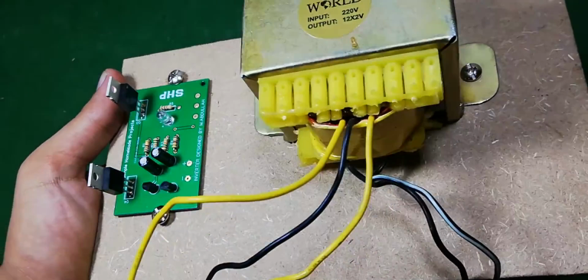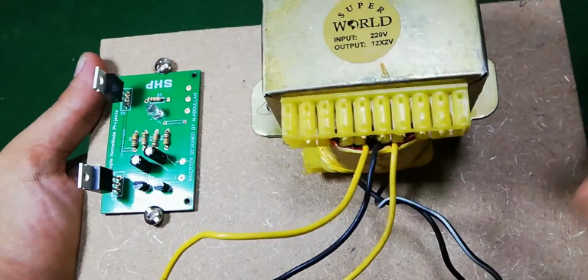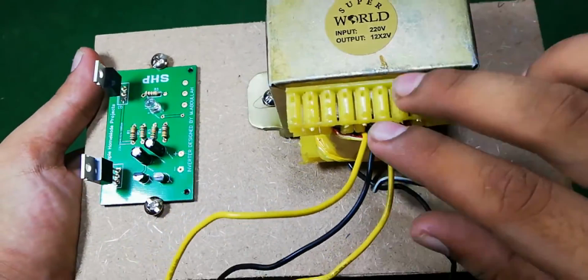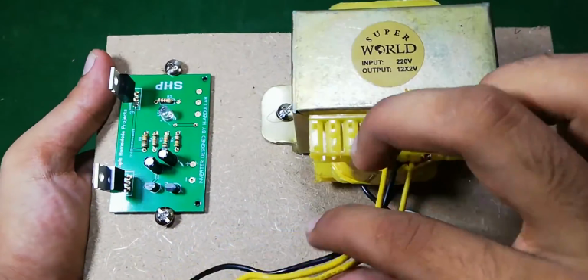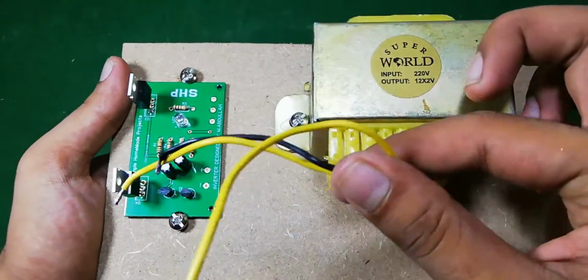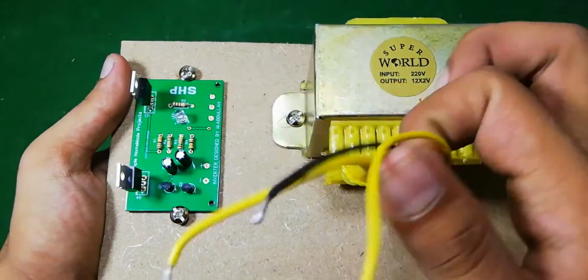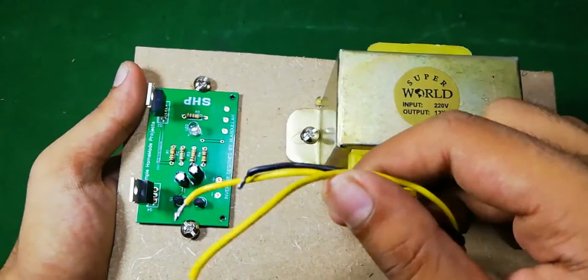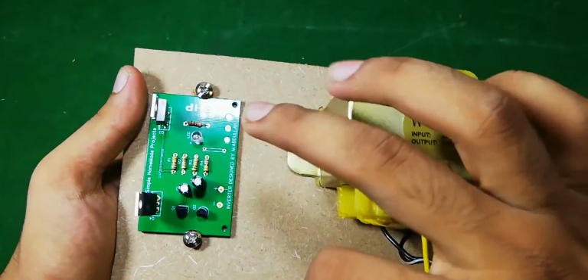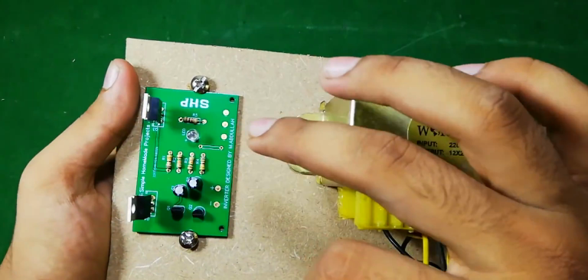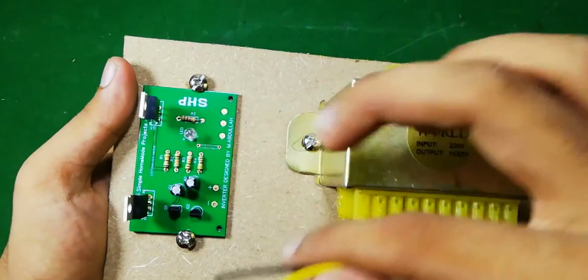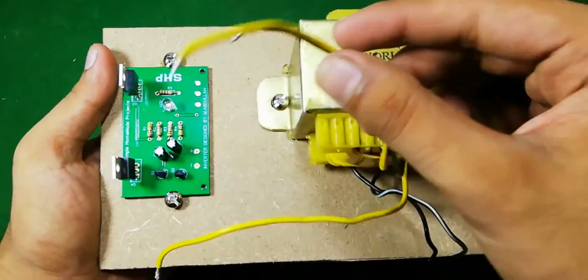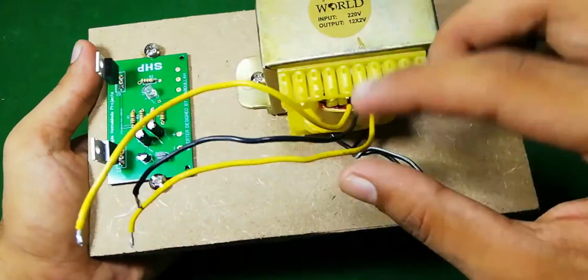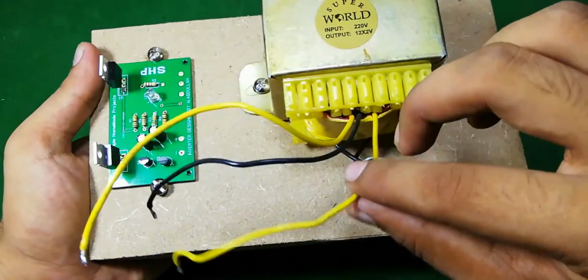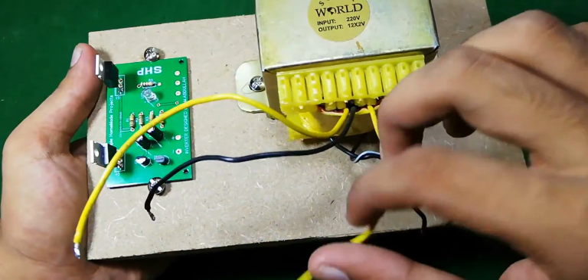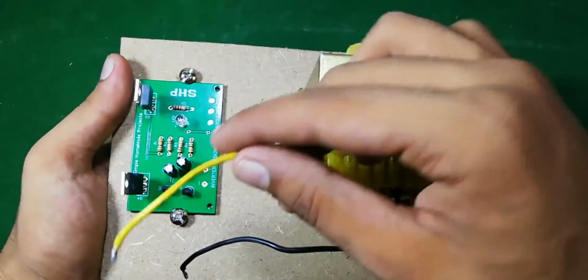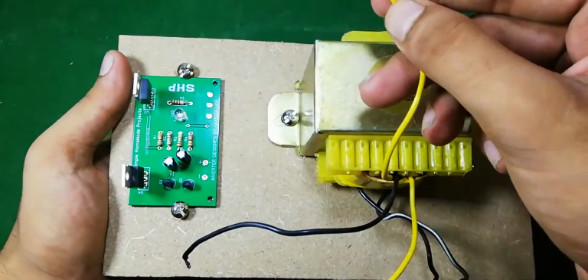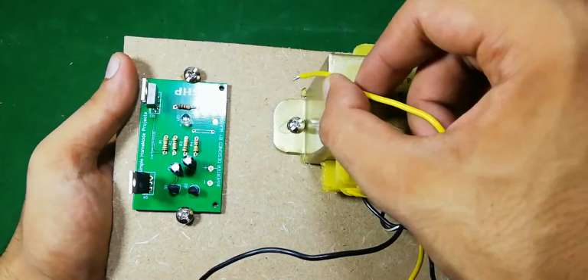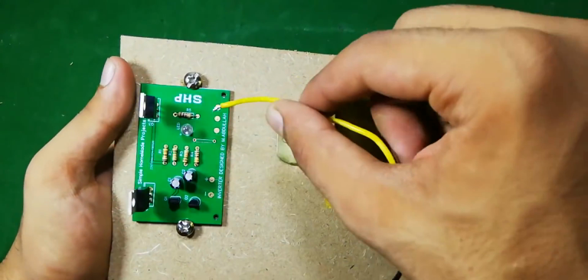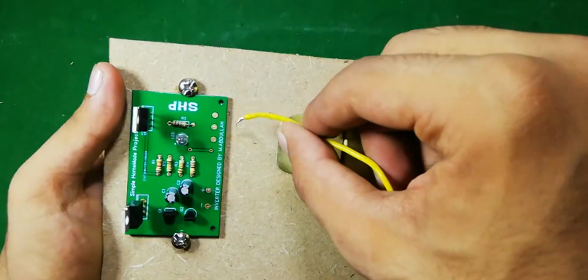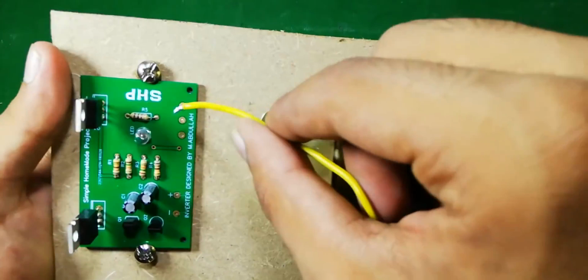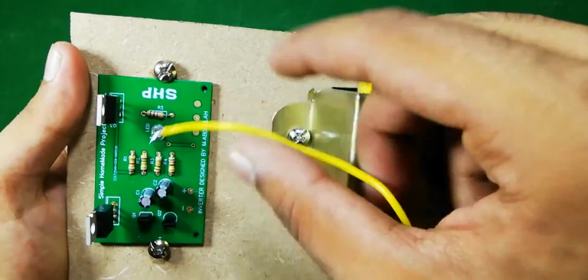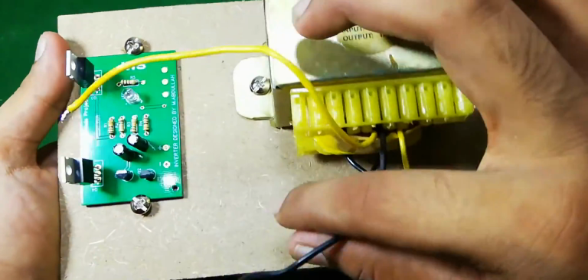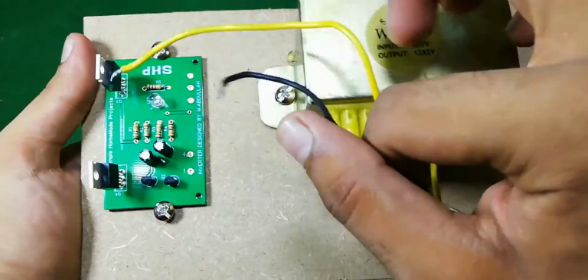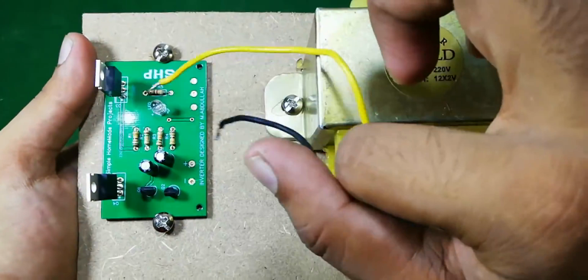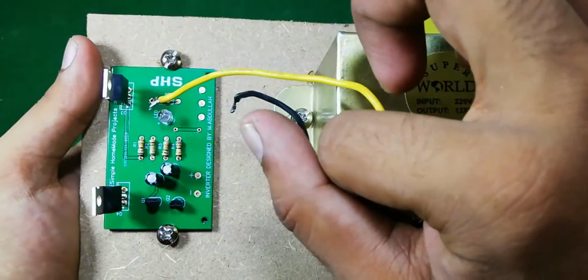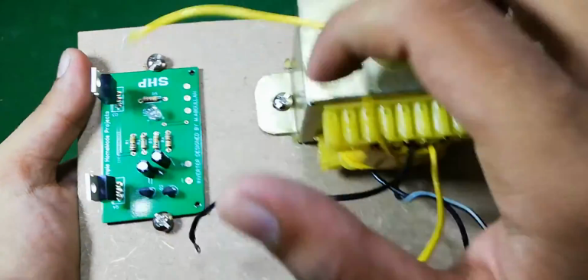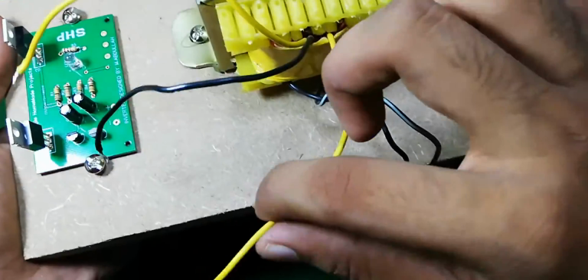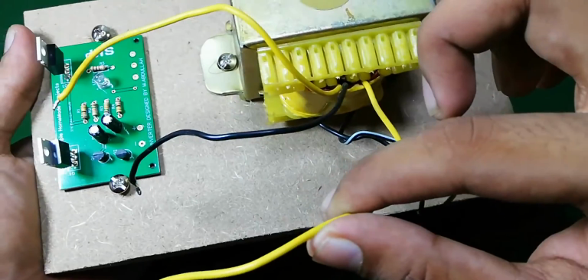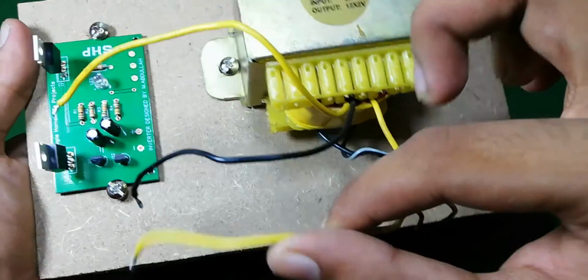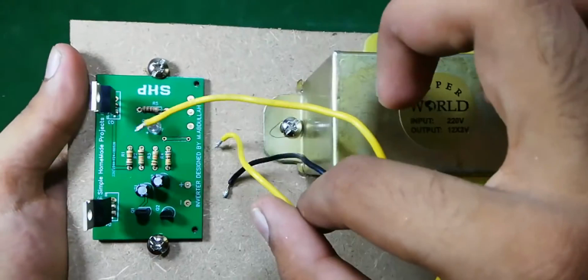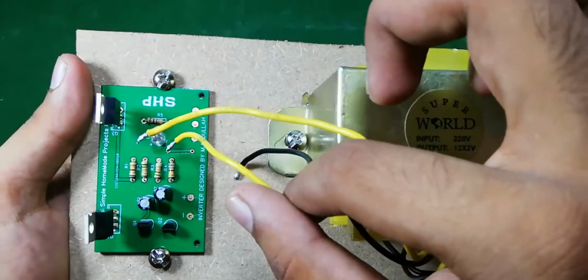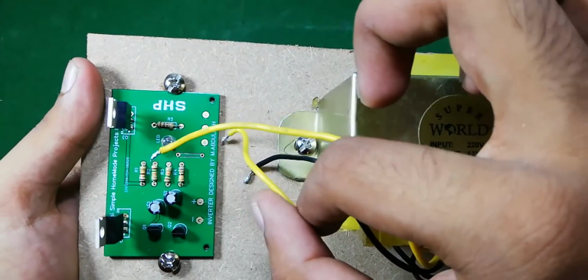Now we have to solder these three wires to the PCB: the side wire to the side one terminal, the middle one to the middle terminal, and the other side wire to the other side terminal.